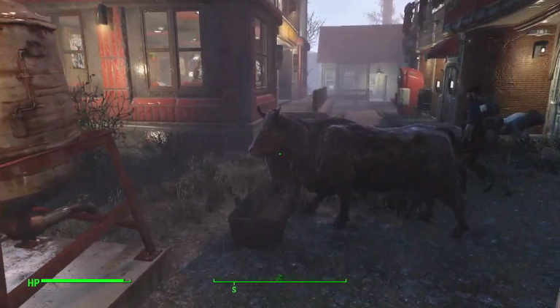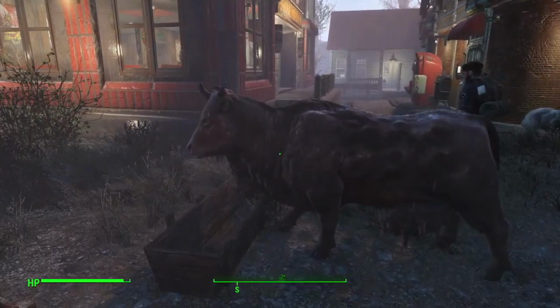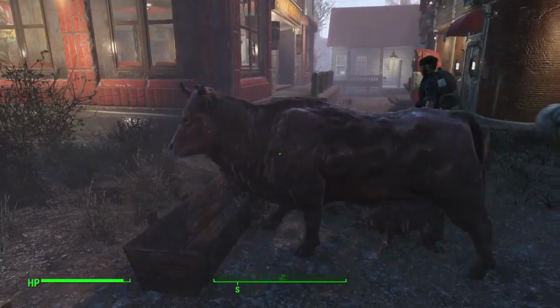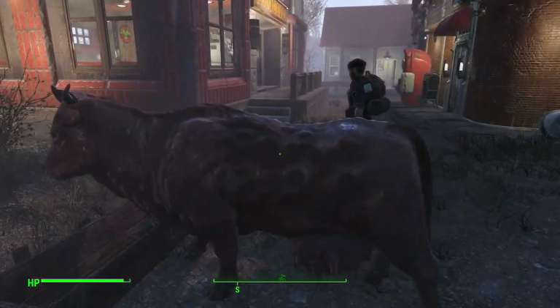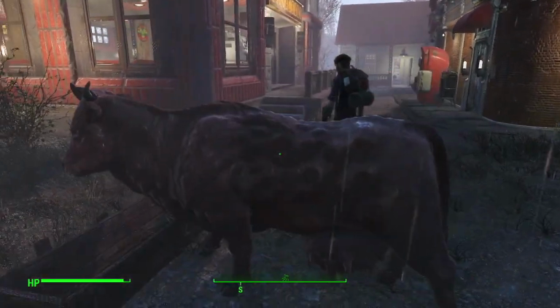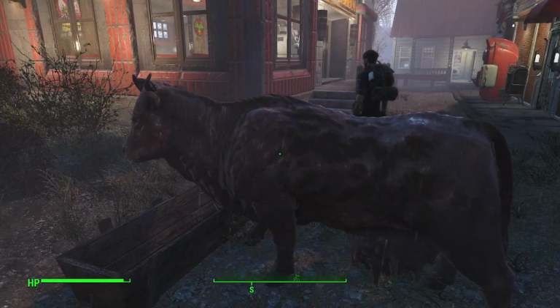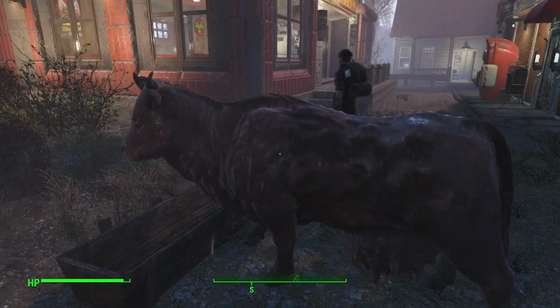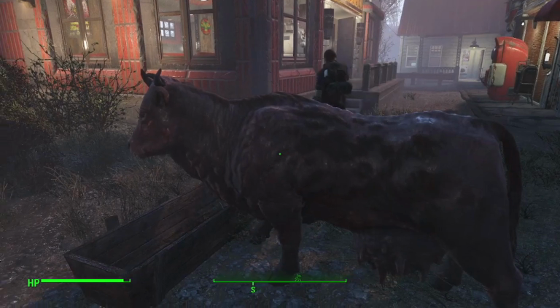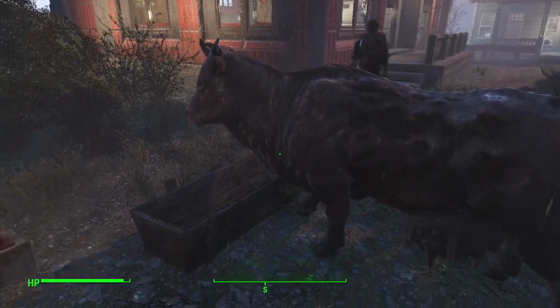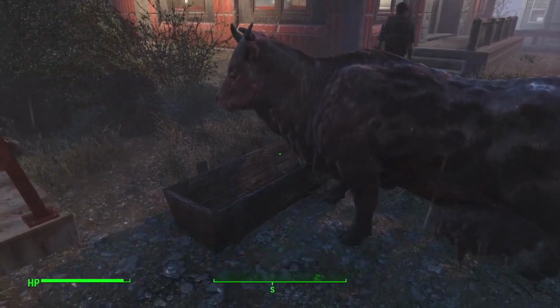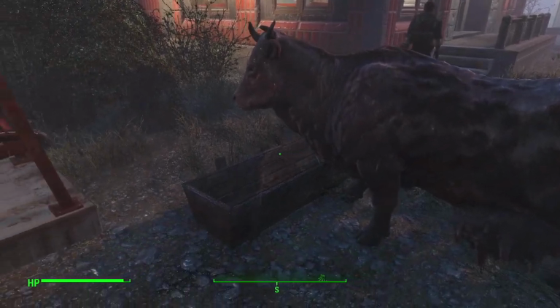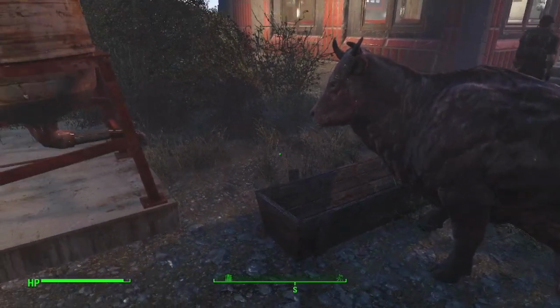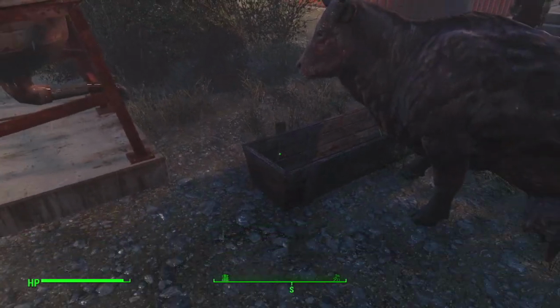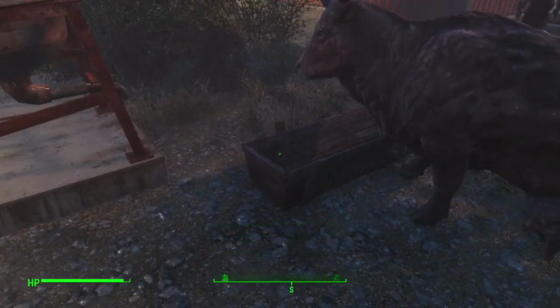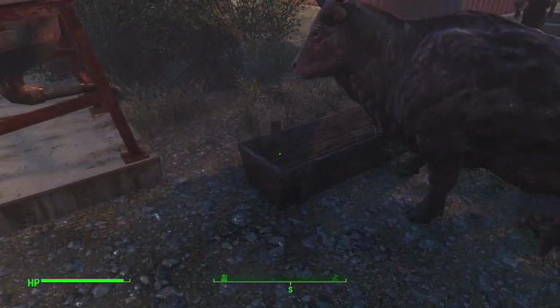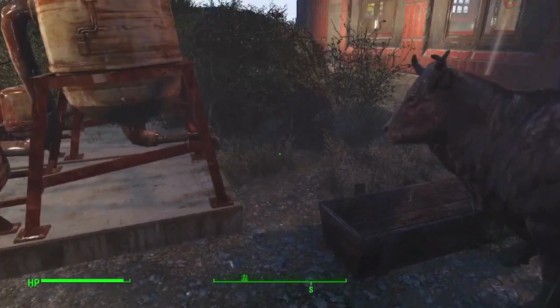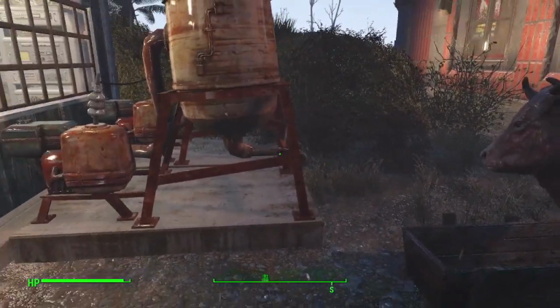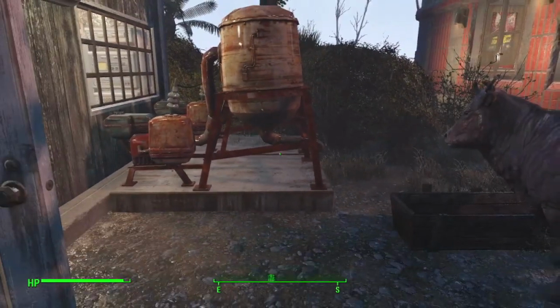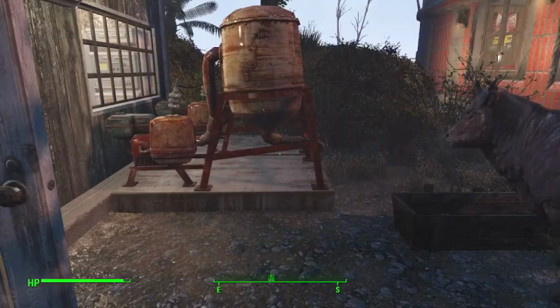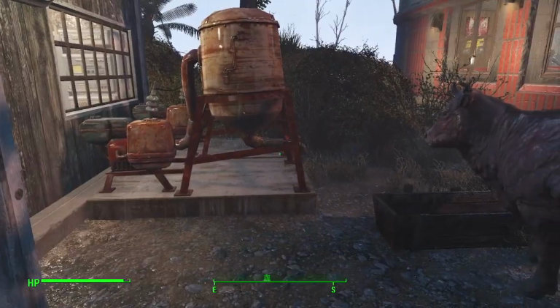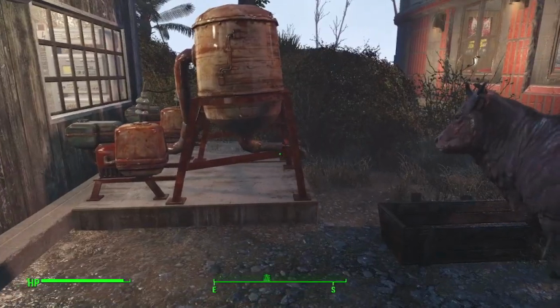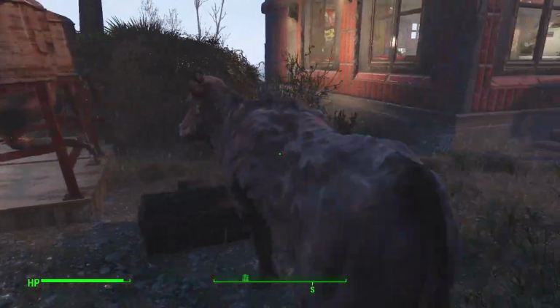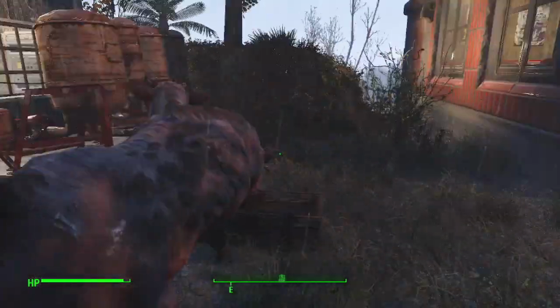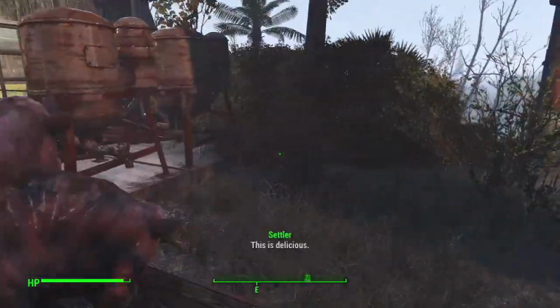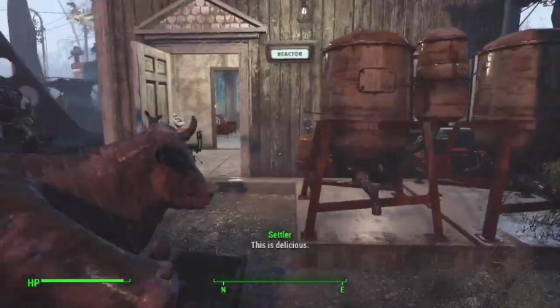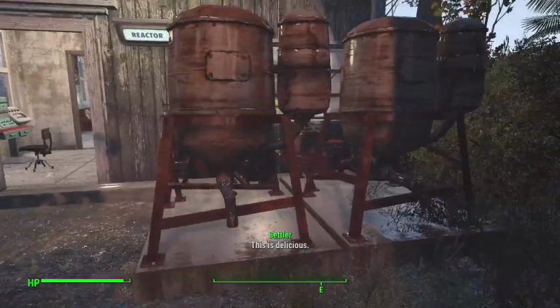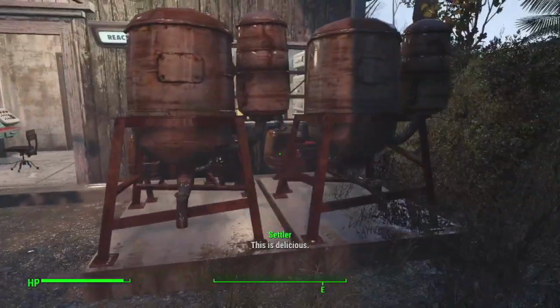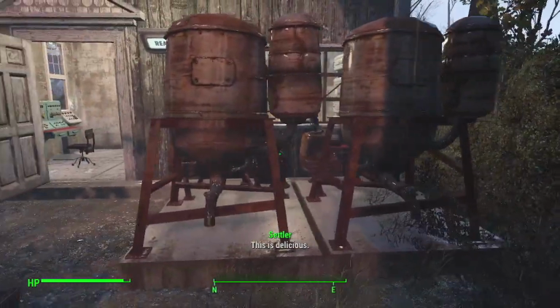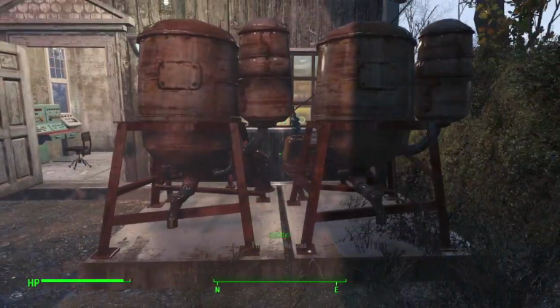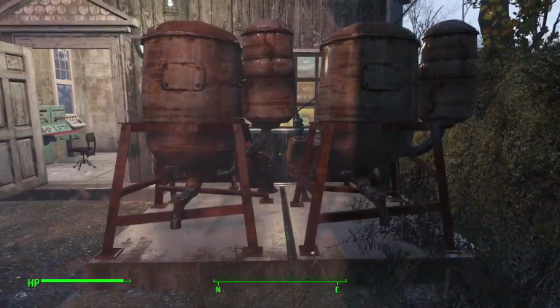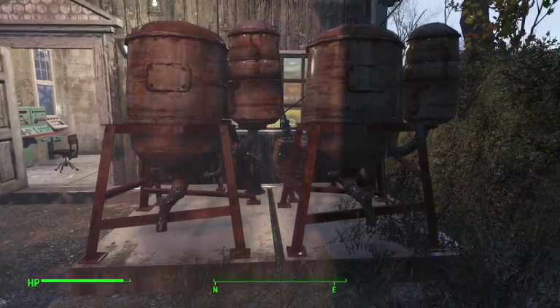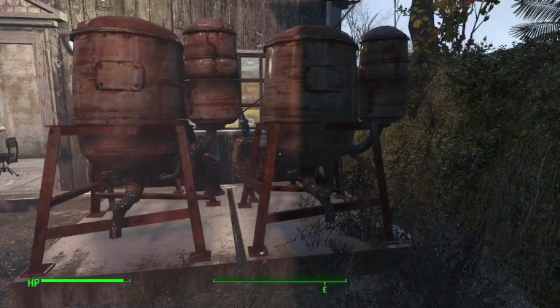We've got a Brahman here. This Brahman just showed up randomly one day, so I'll put a feeding trough here so that way it'll be kind of out of the way. Got our water source right here, two water pumps.